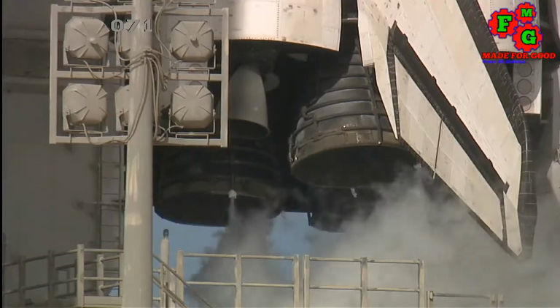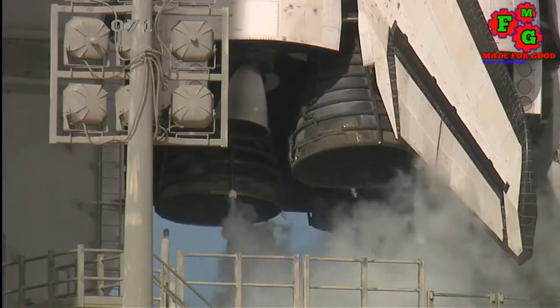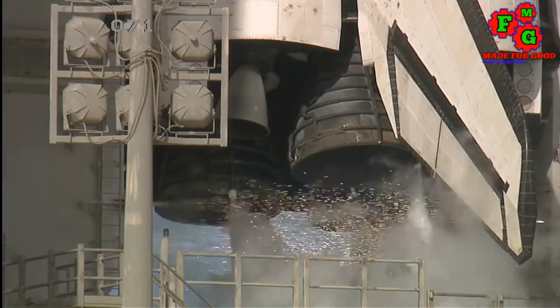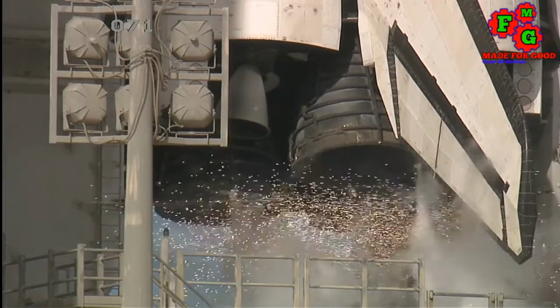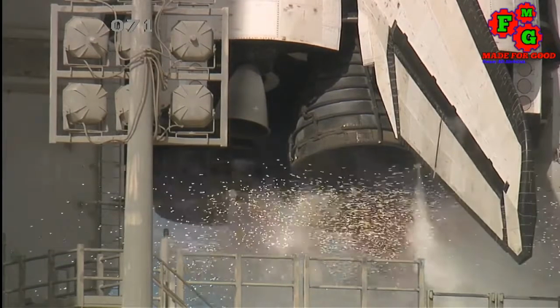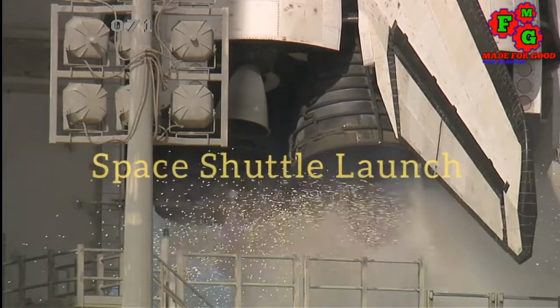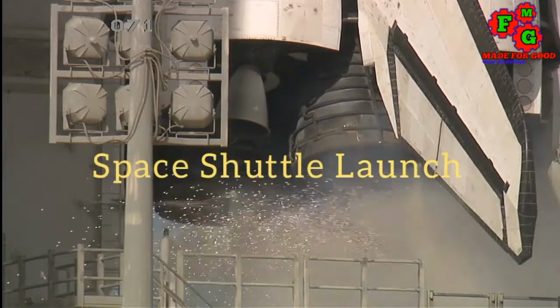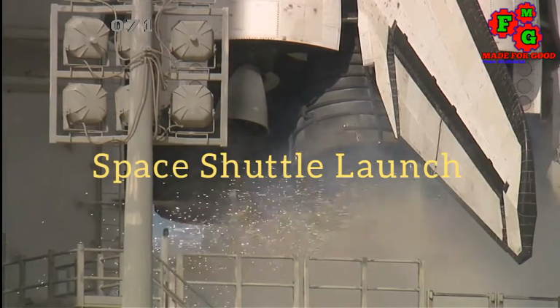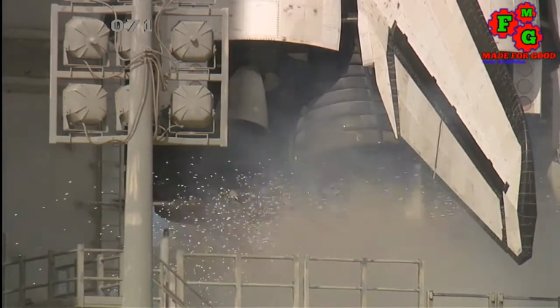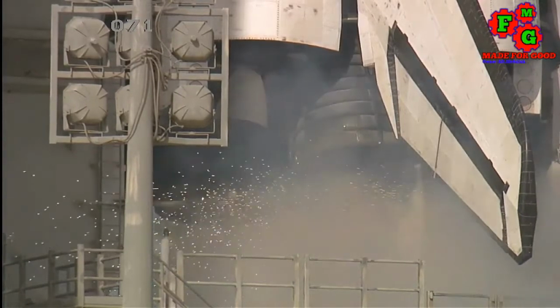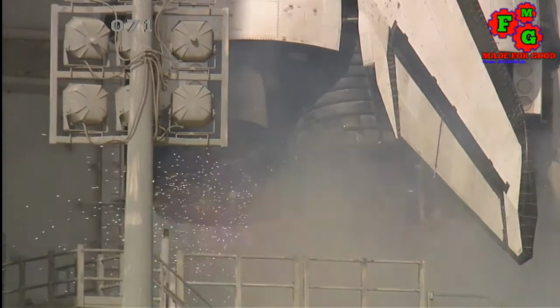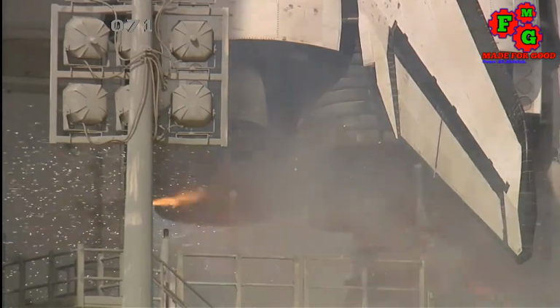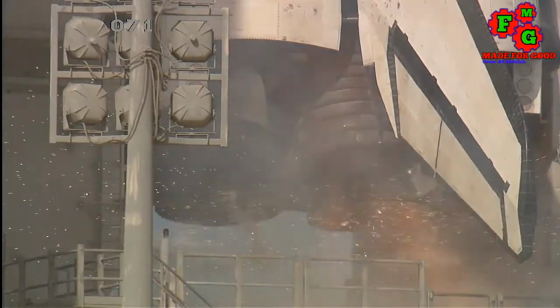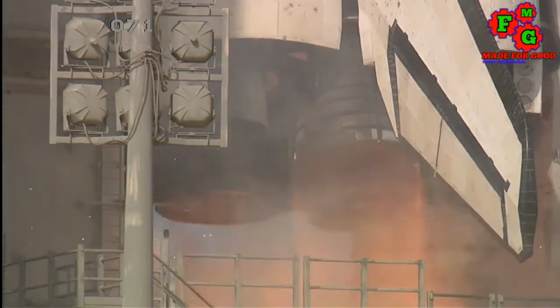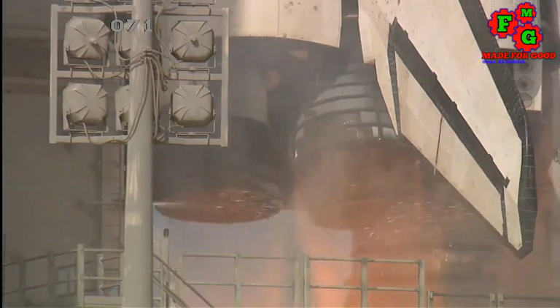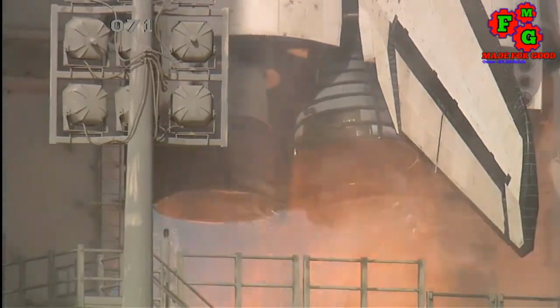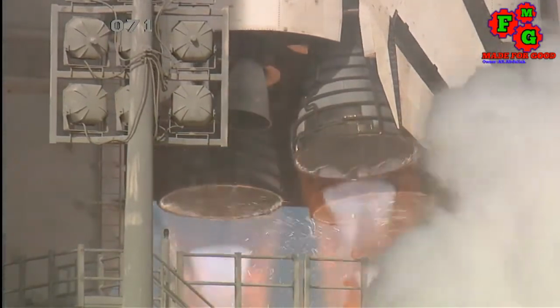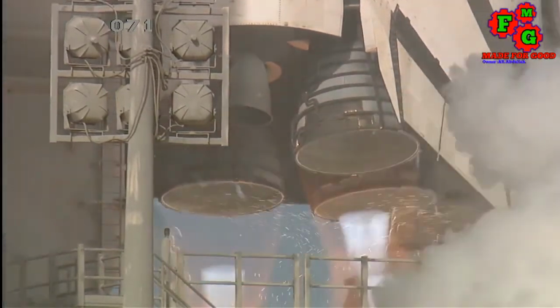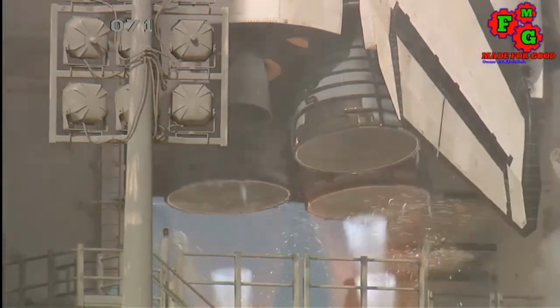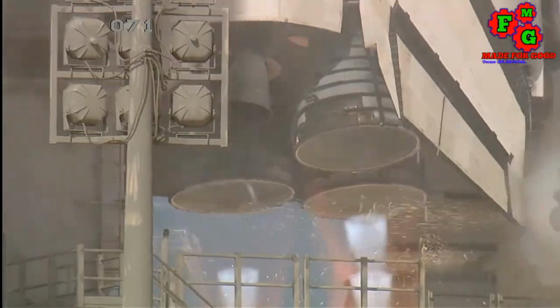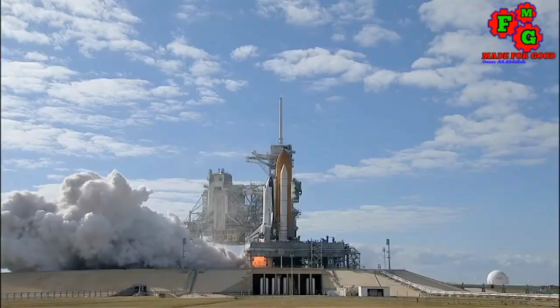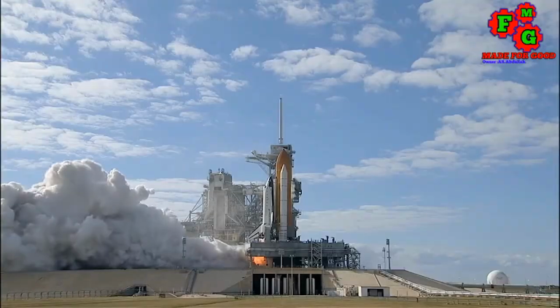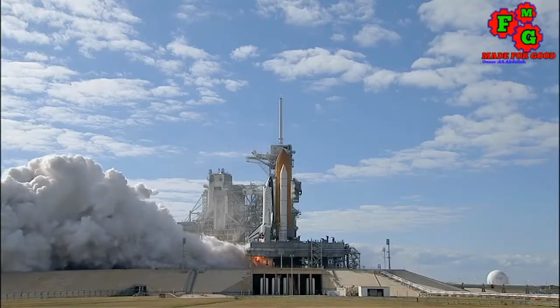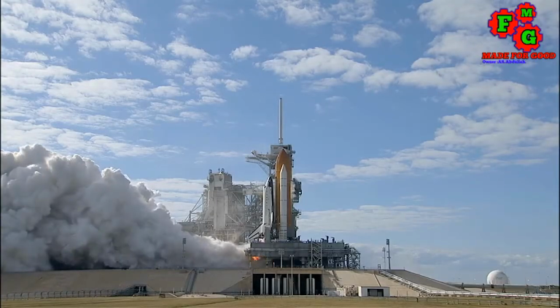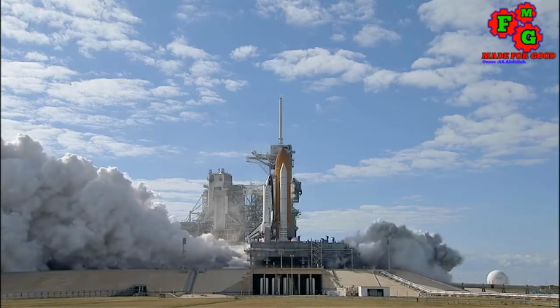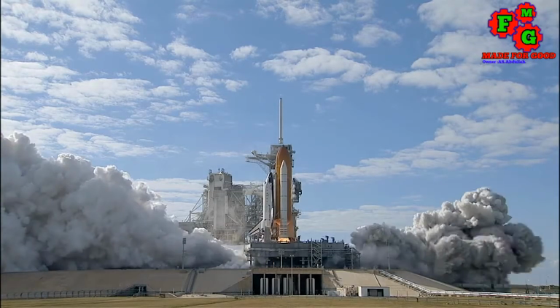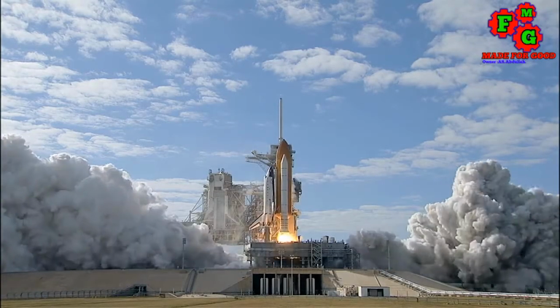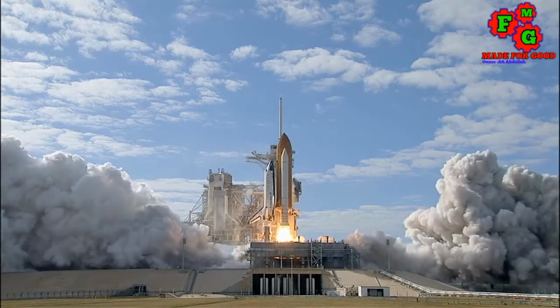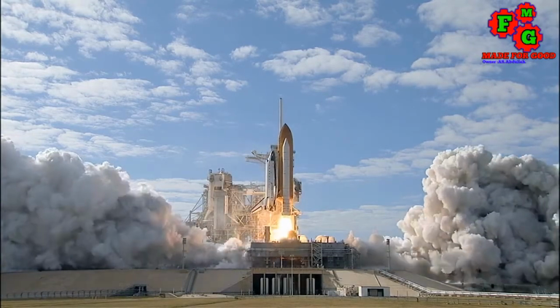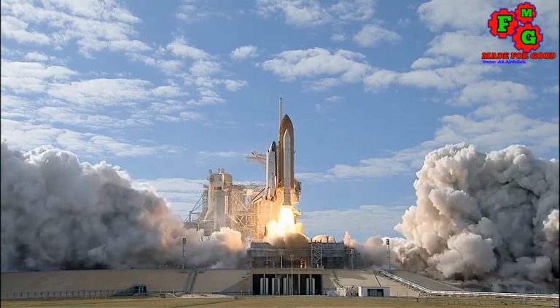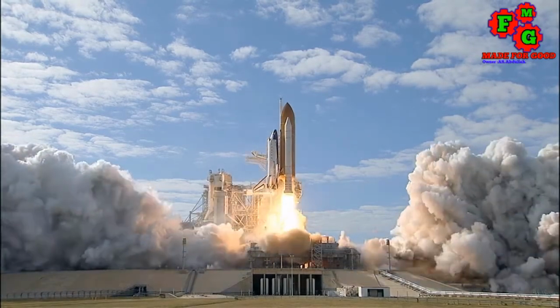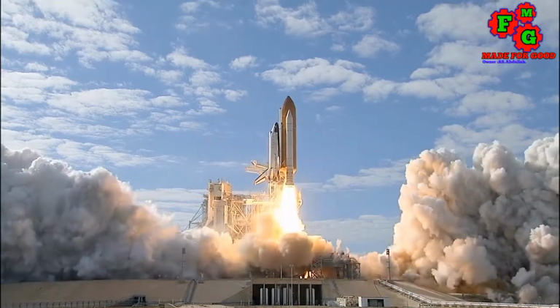T-minus 10, 9, 8, 7, 6, 5, 4, 3, 2, 1, 0, and liftoff of the Space Shuttle Atlantis.